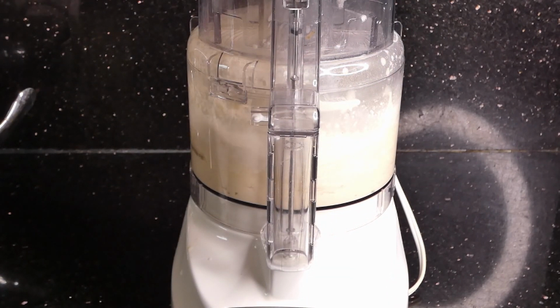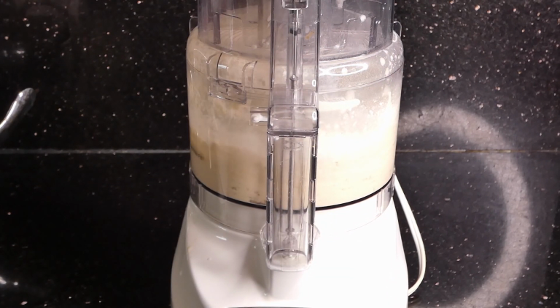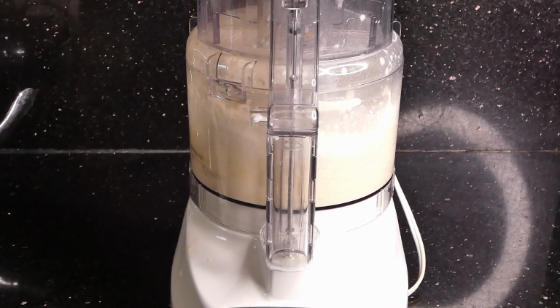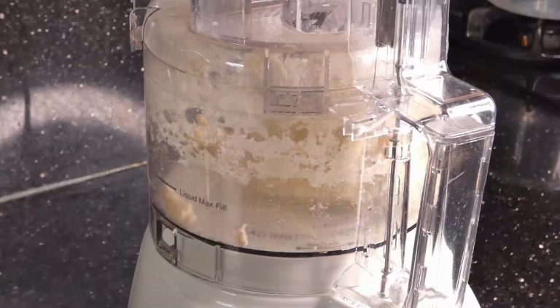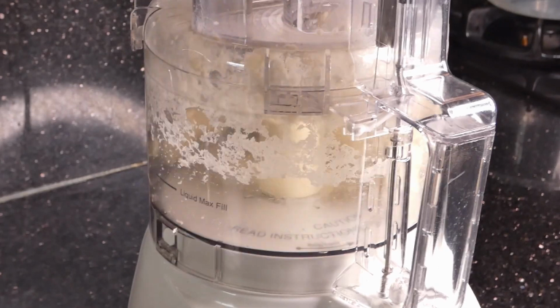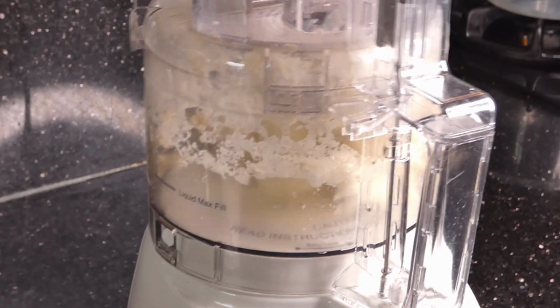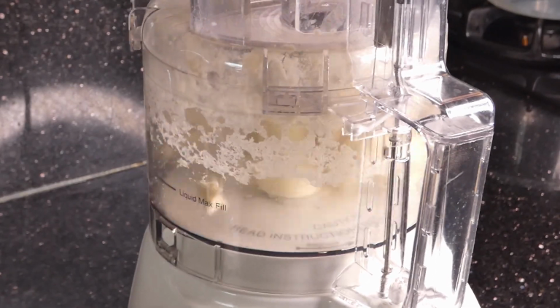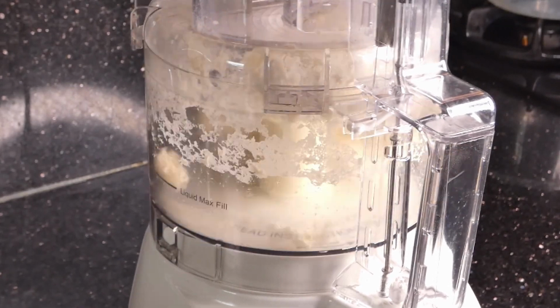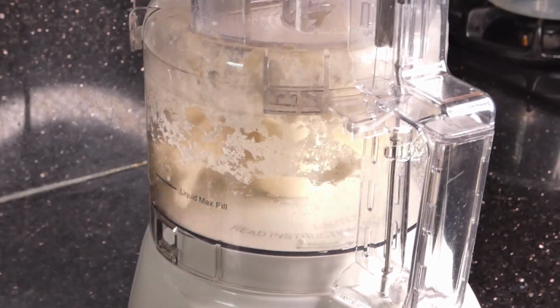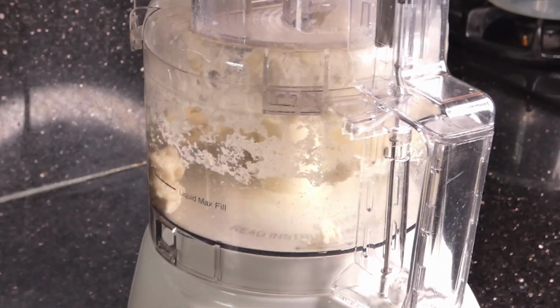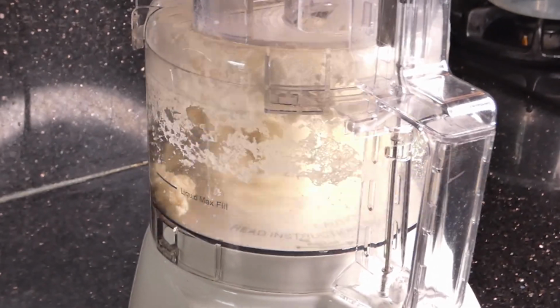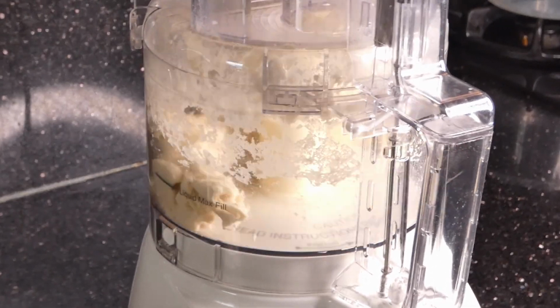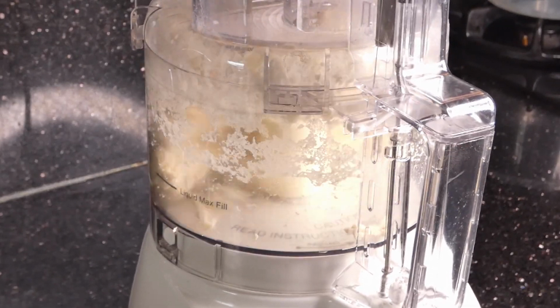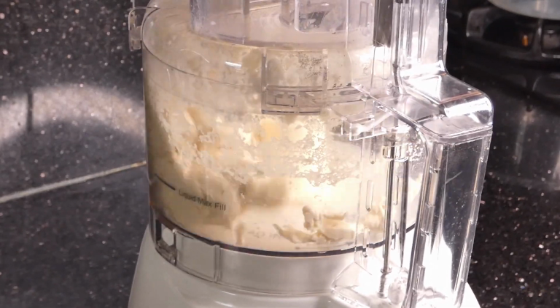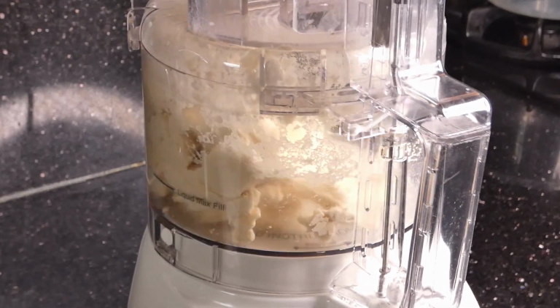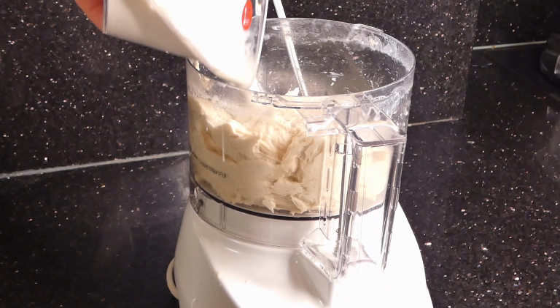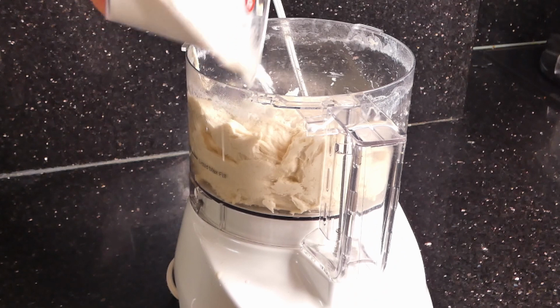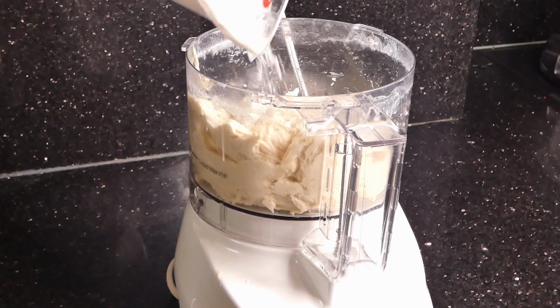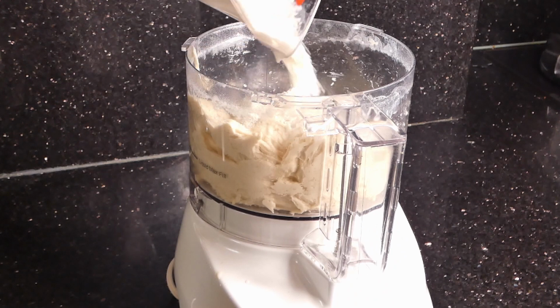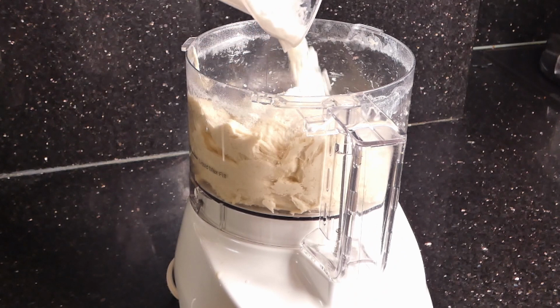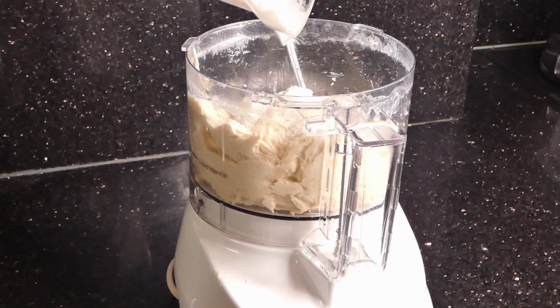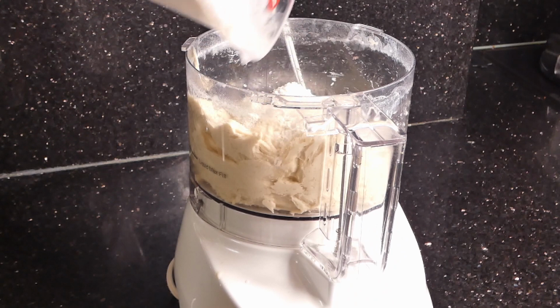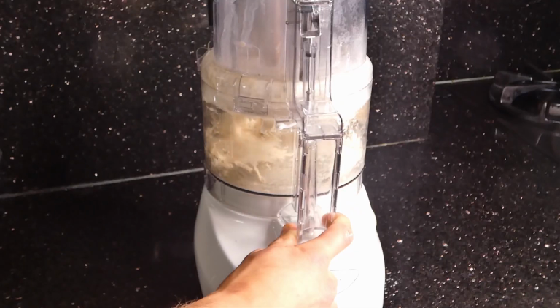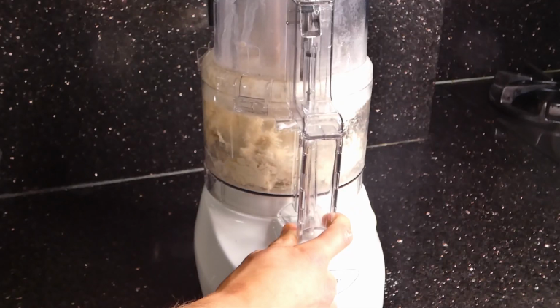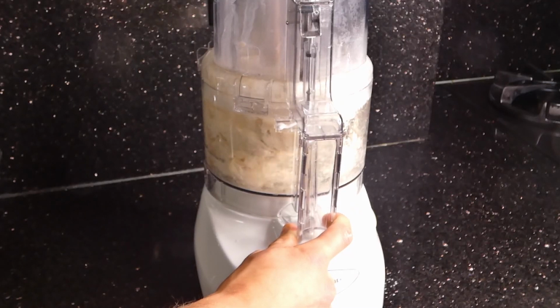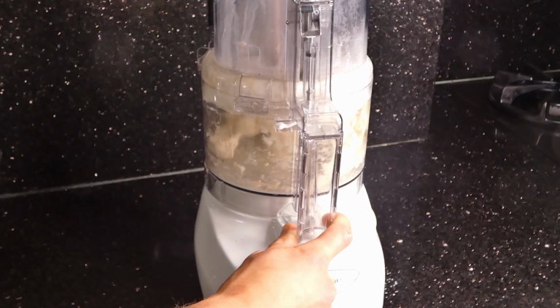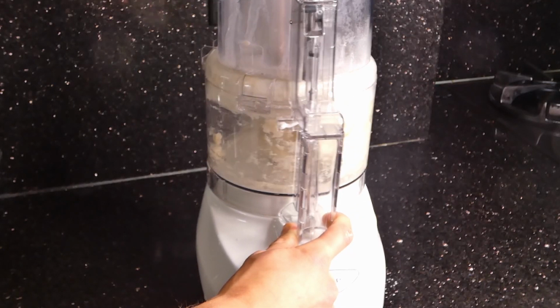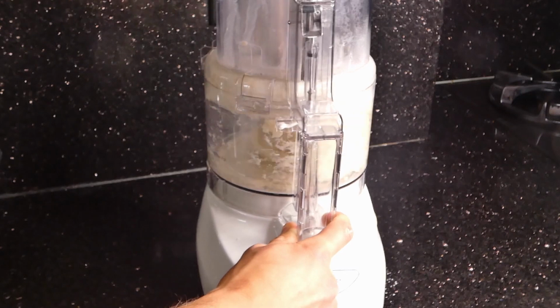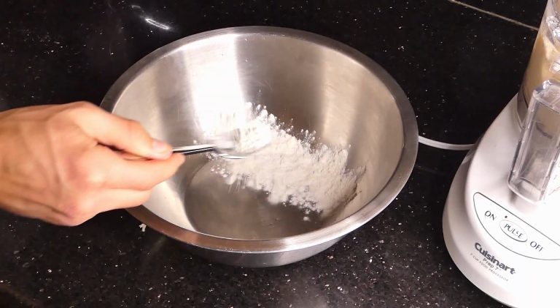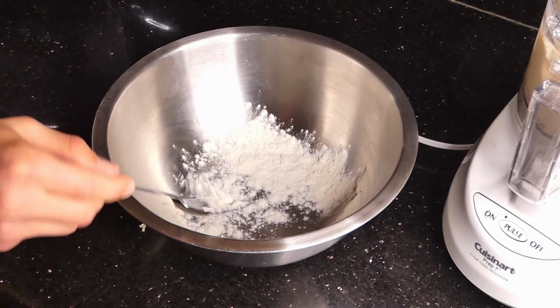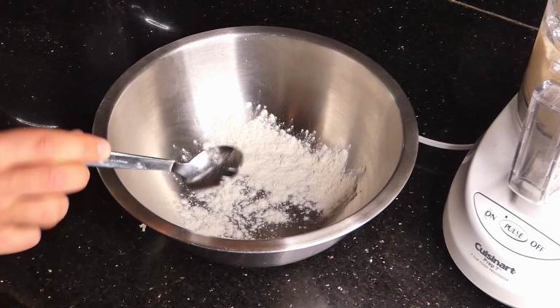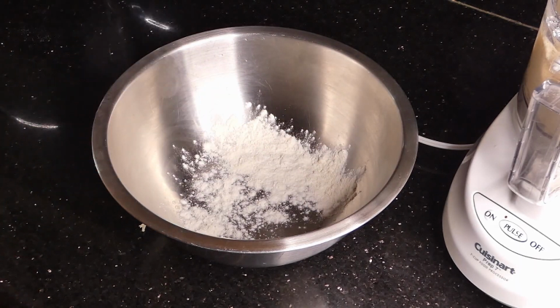You're then going to knead everything in the food processor and the goal is to knead it until it's only slightly sticky and all the ingredients are completely combined. Add flour if it's way too sticky, but then when you've added enough of it, you're going to take it out and put it into a floured bowl.